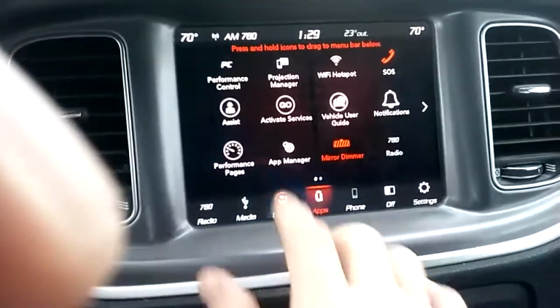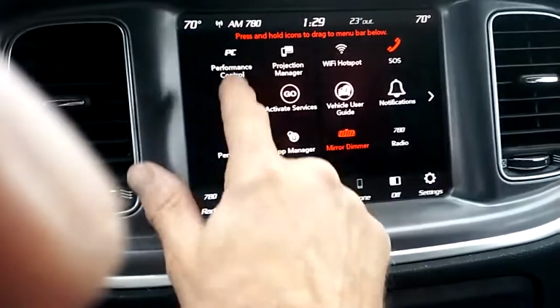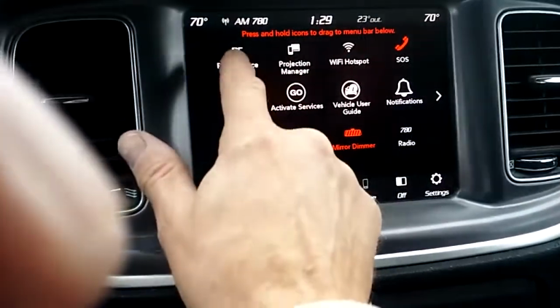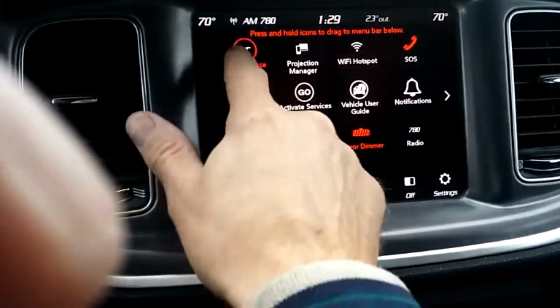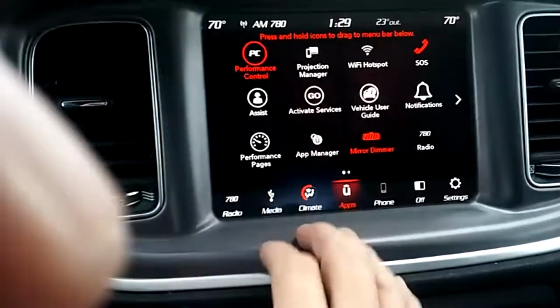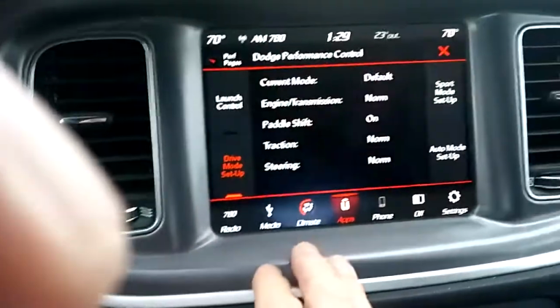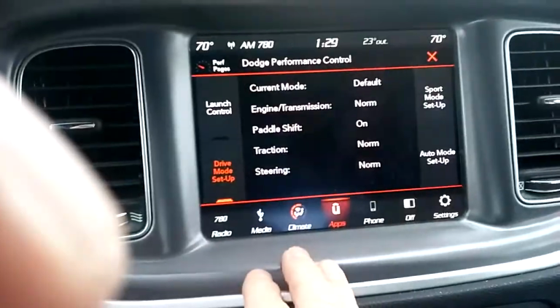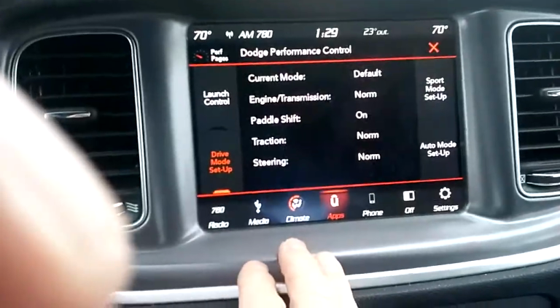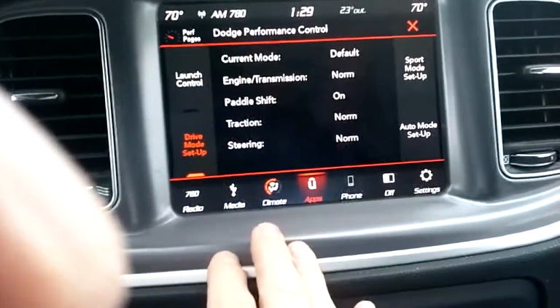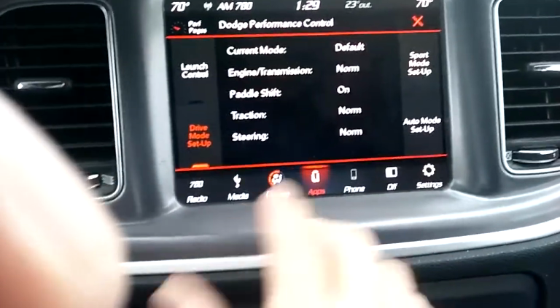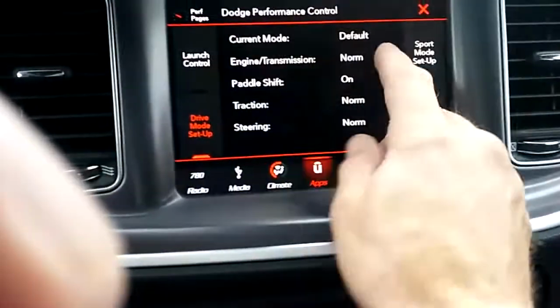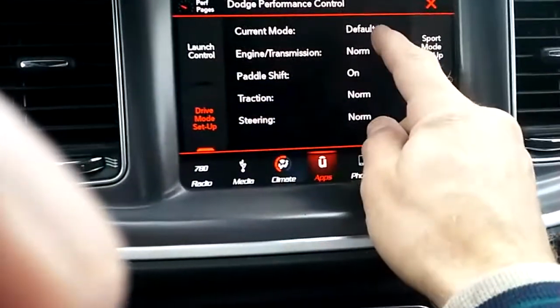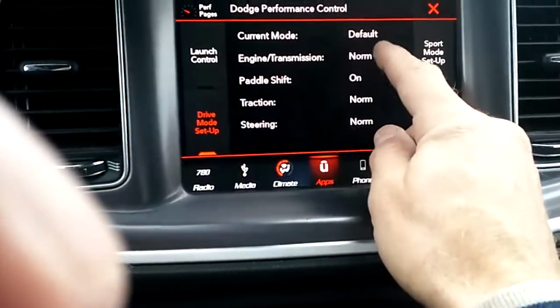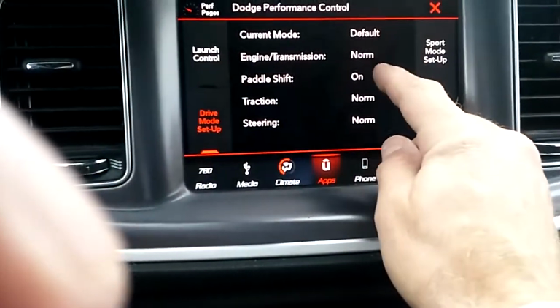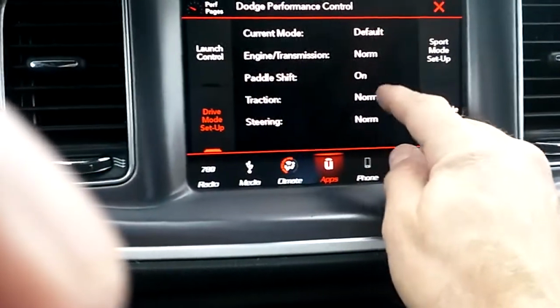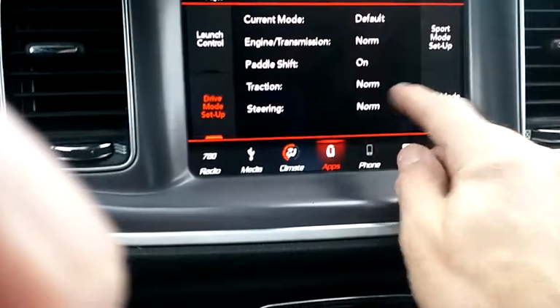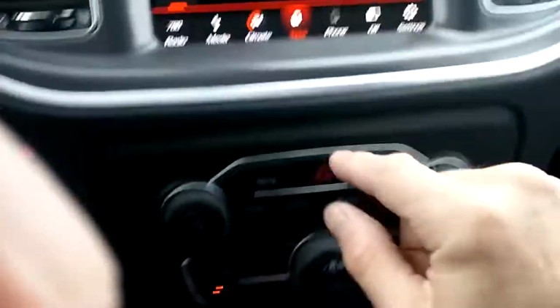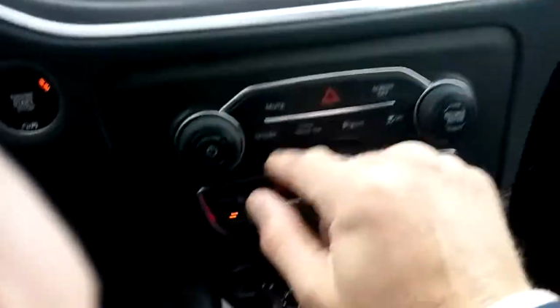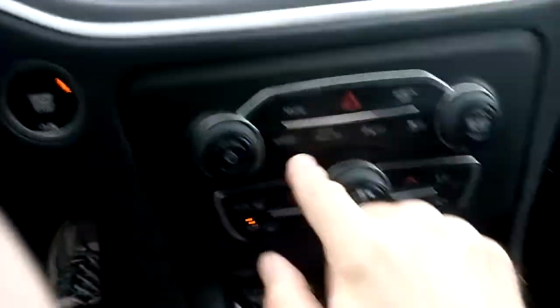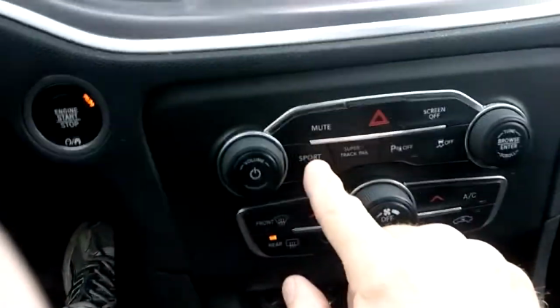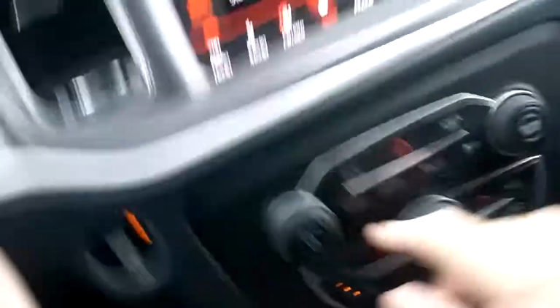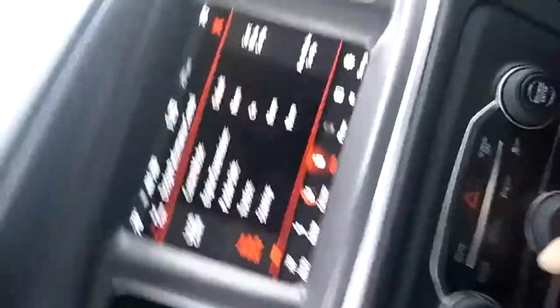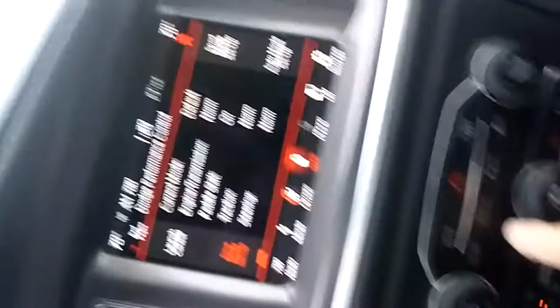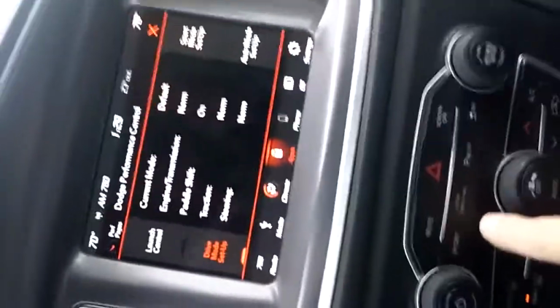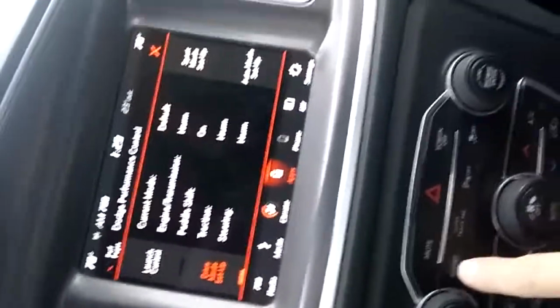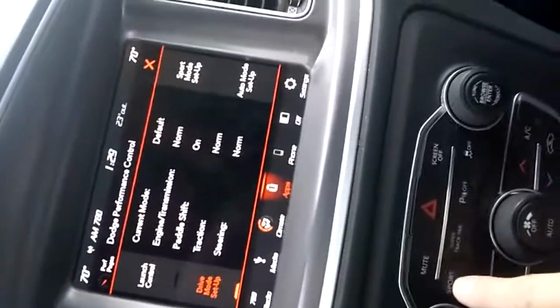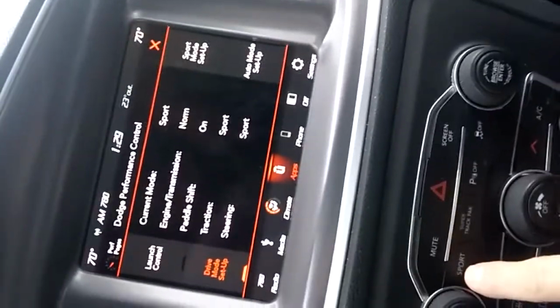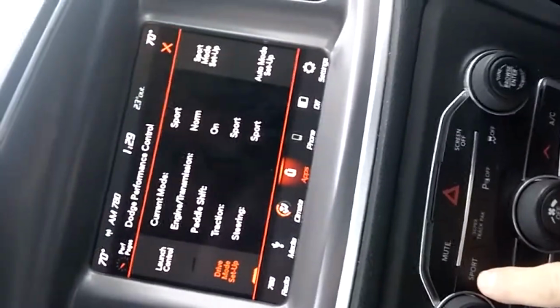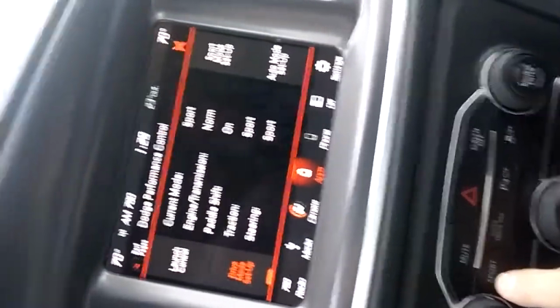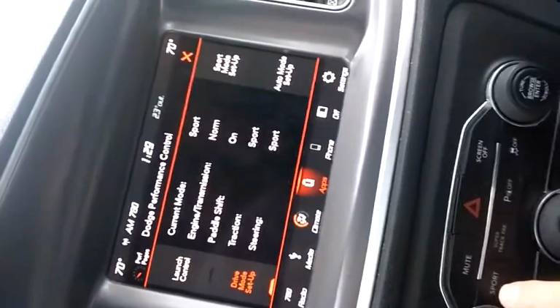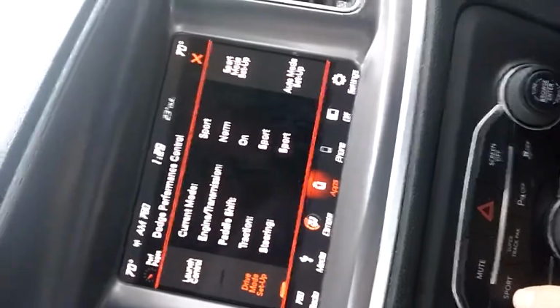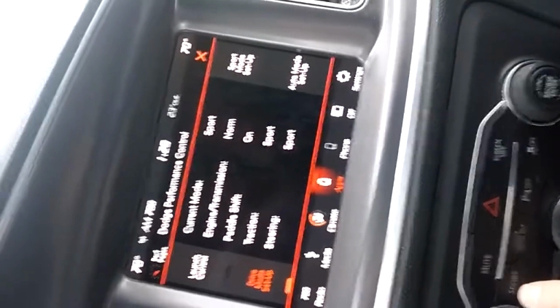What's really cool about this car: you go into Apps, you go to Performance, and you can change everything. So you've got Default, Normal. You go down here and you press the Sport button — notice everything changes into Sport mode.